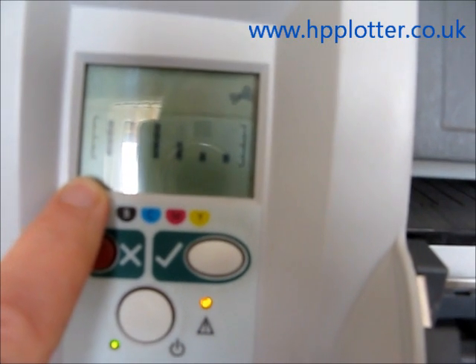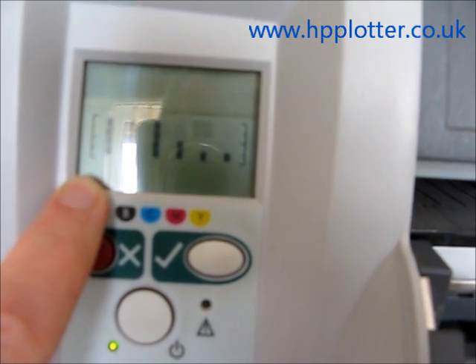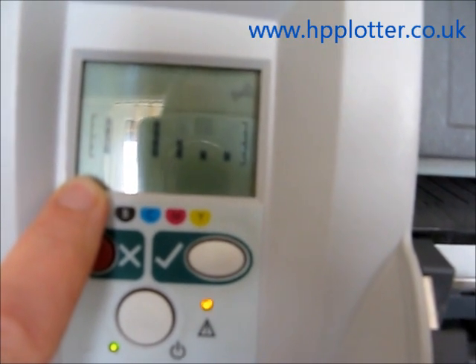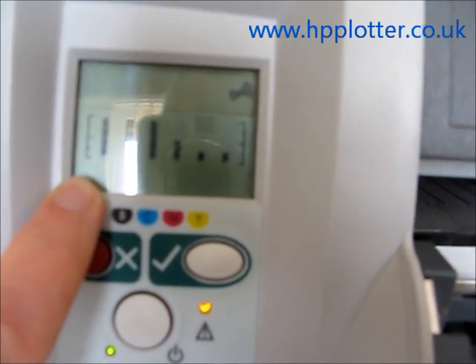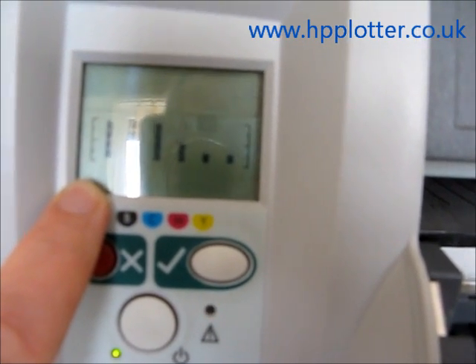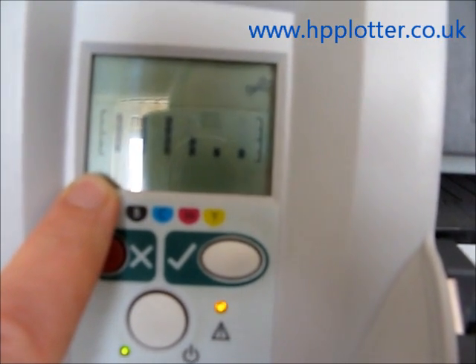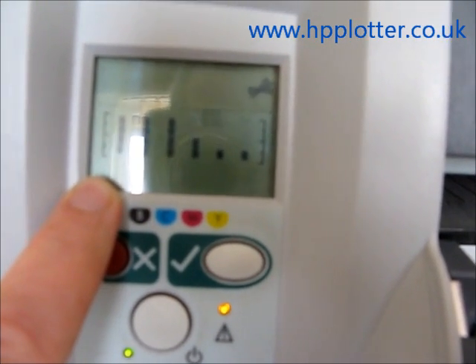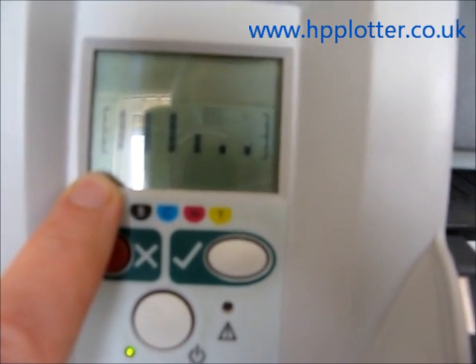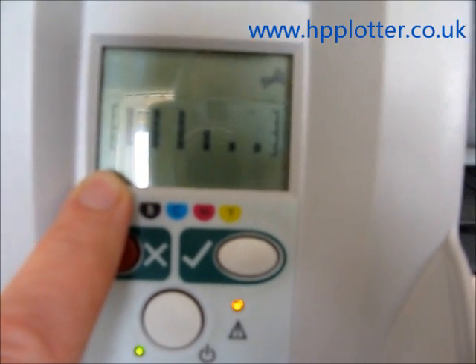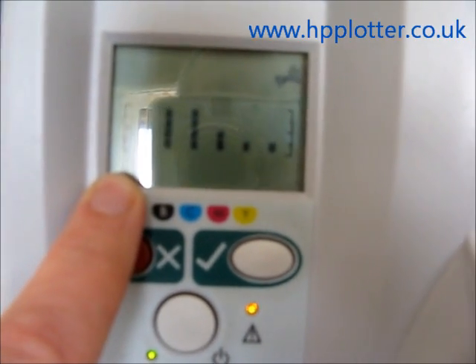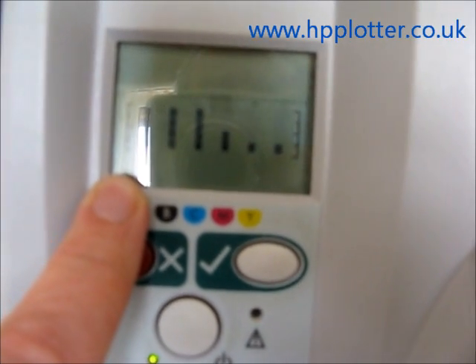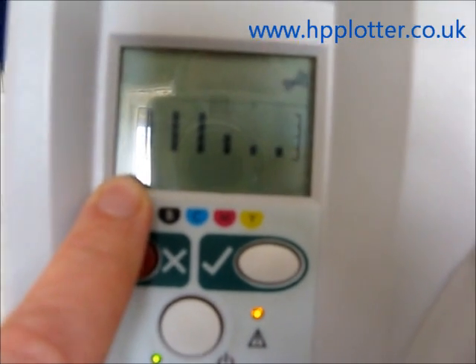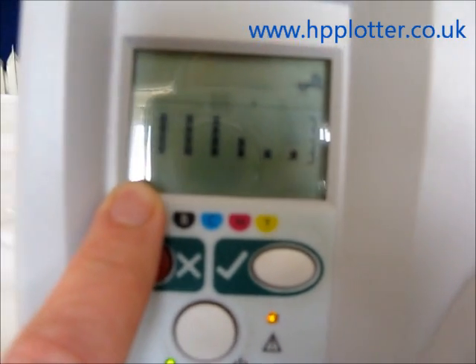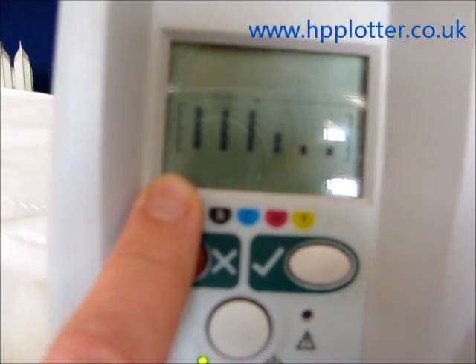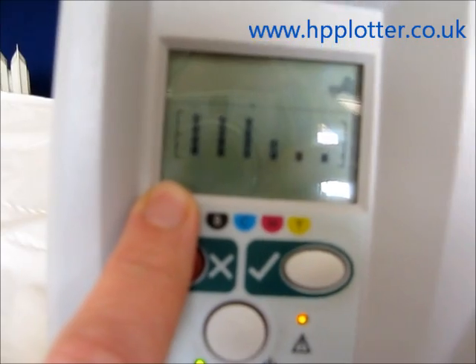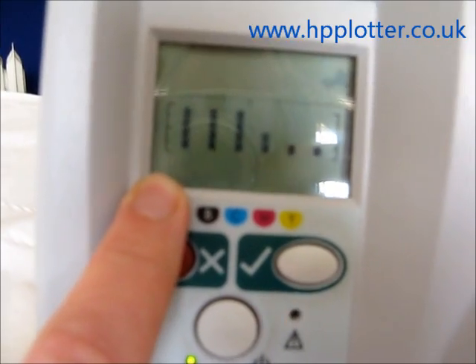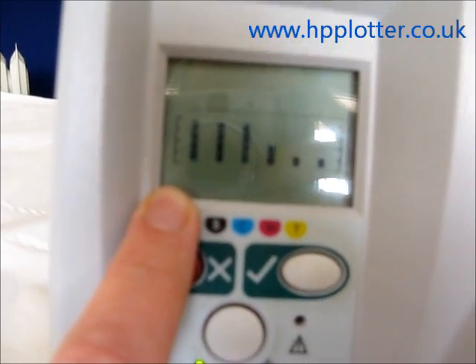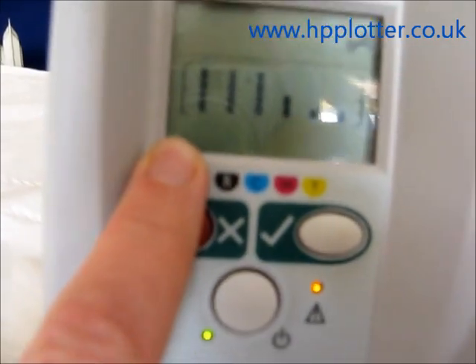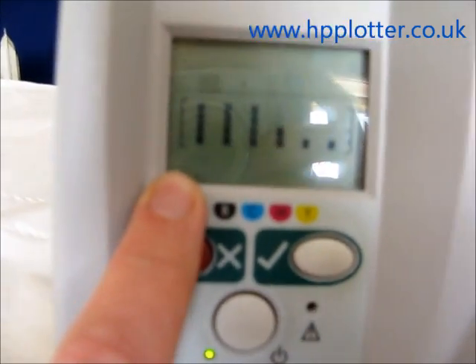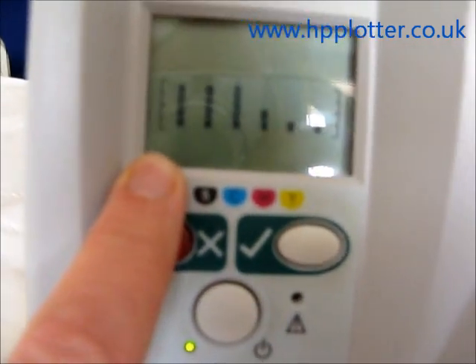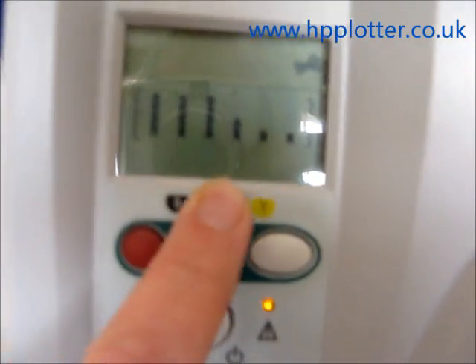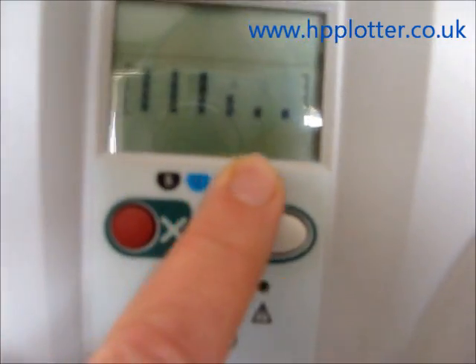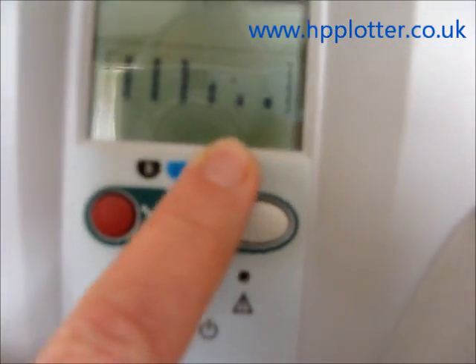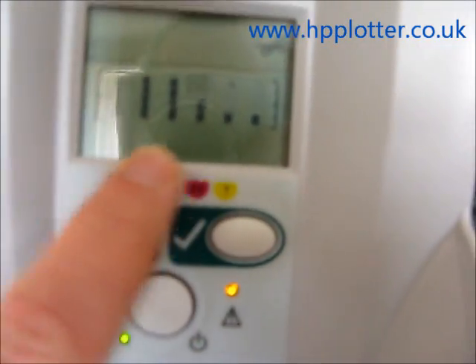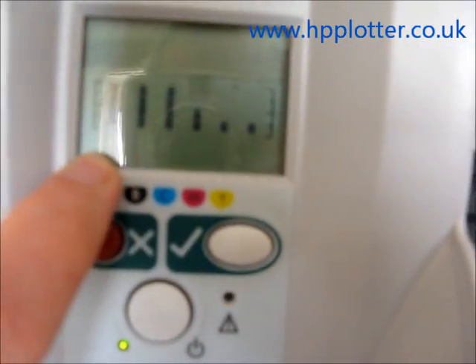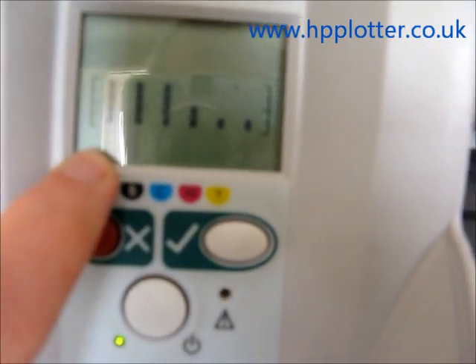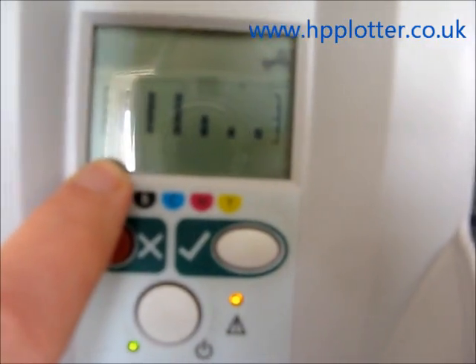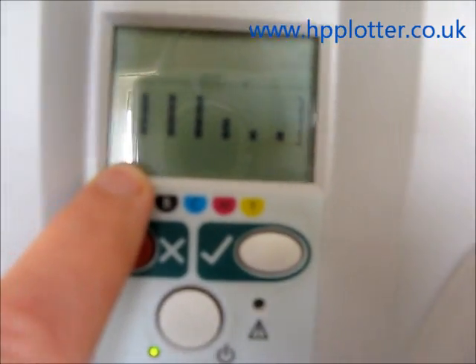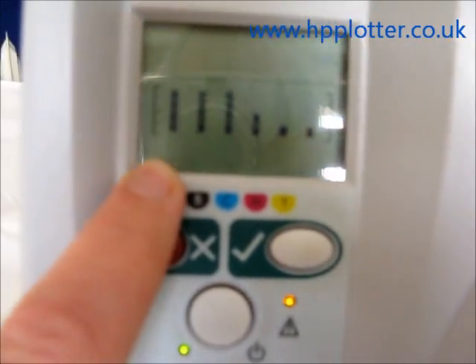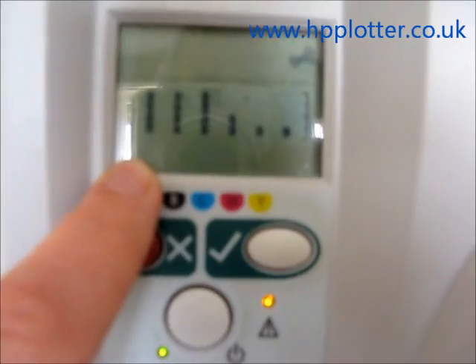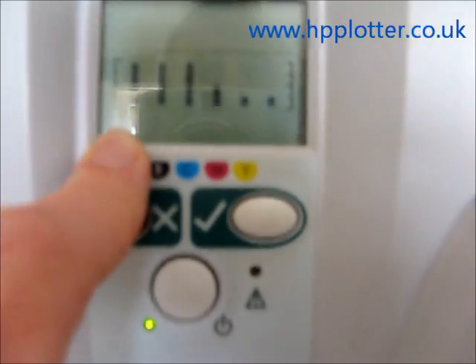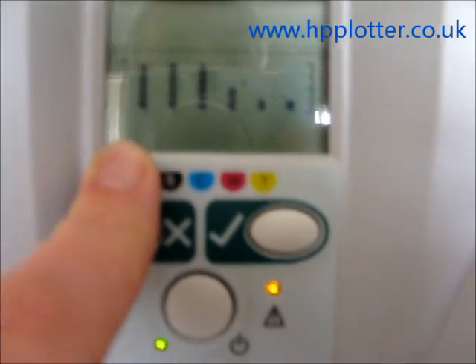So if it were a DesignJet 120 or 130, where you'd expect to see 6 ink levels, the absence of those print head schematics tells you that you've got an error condition.